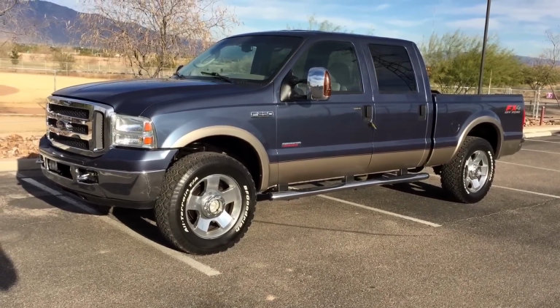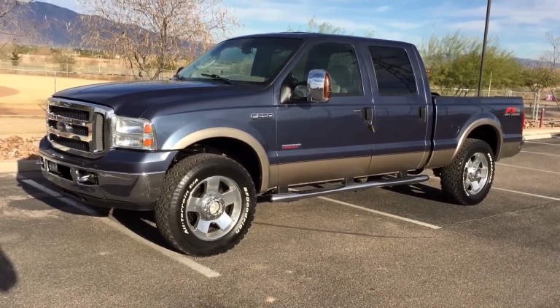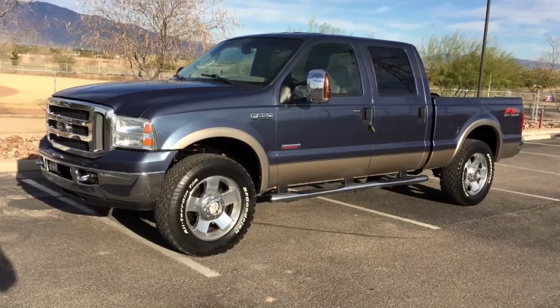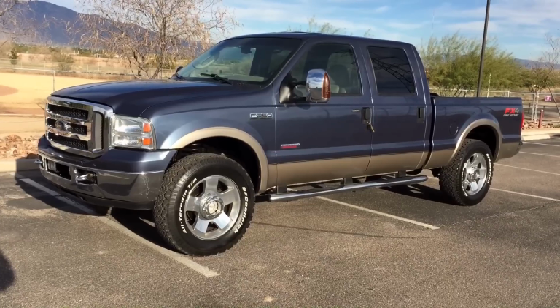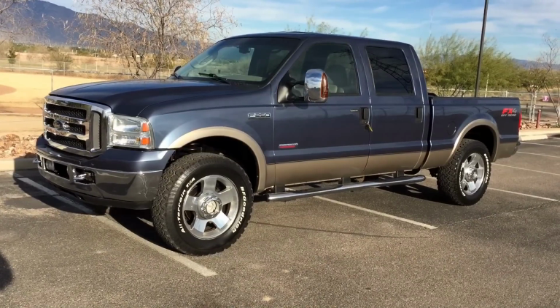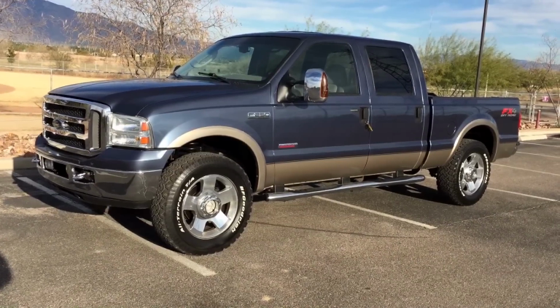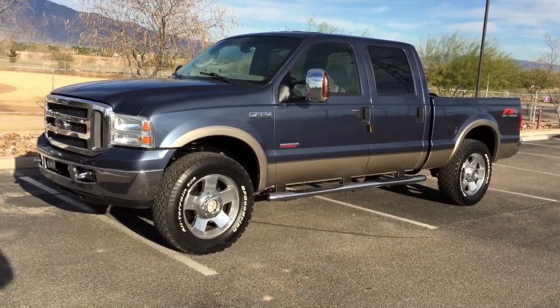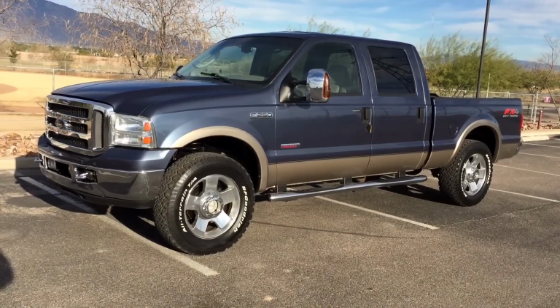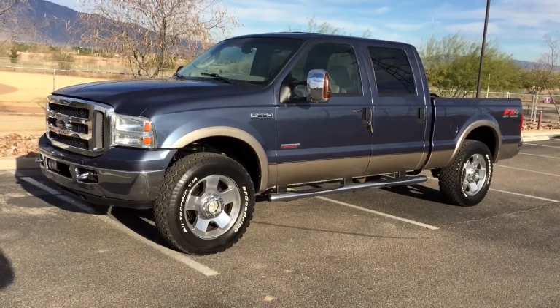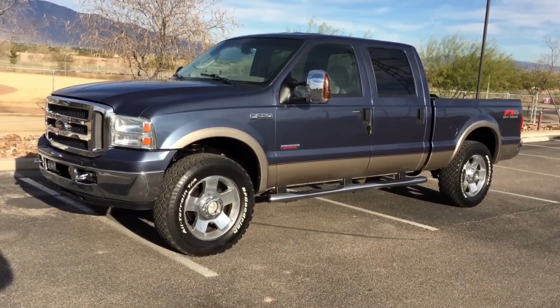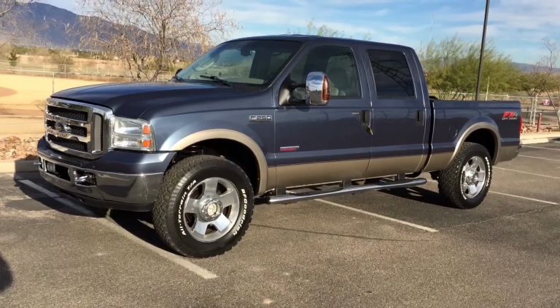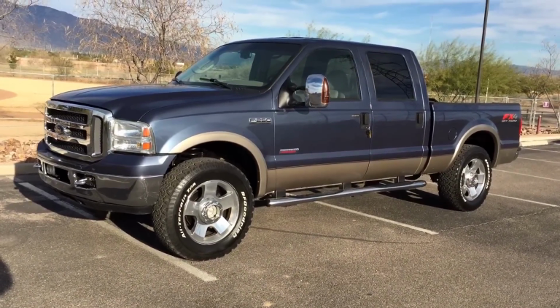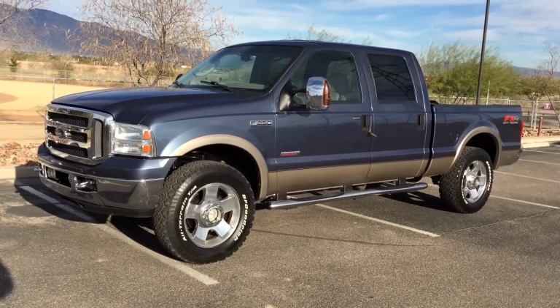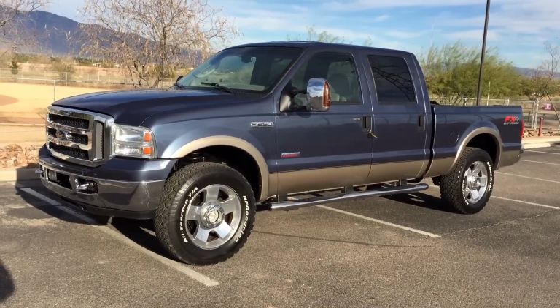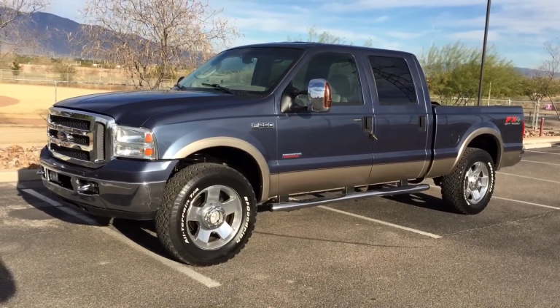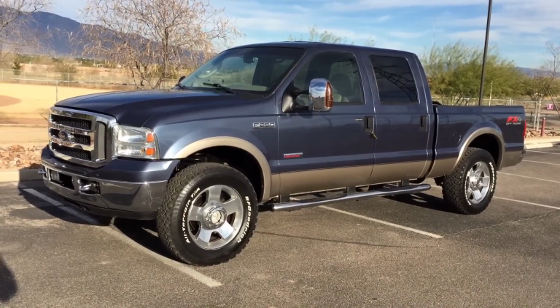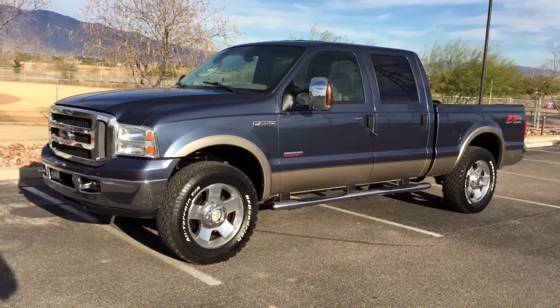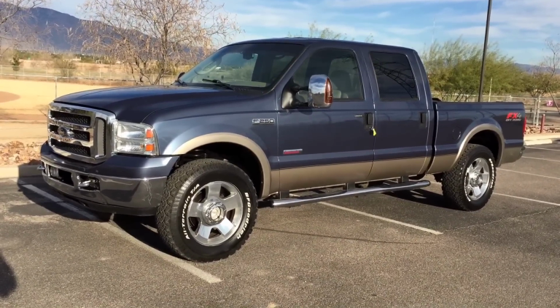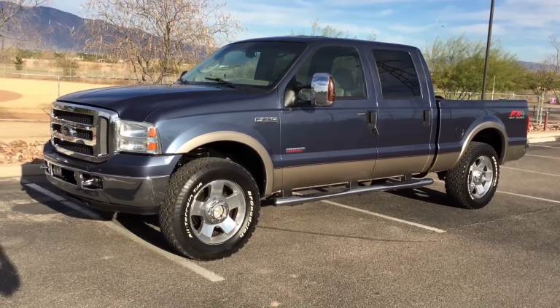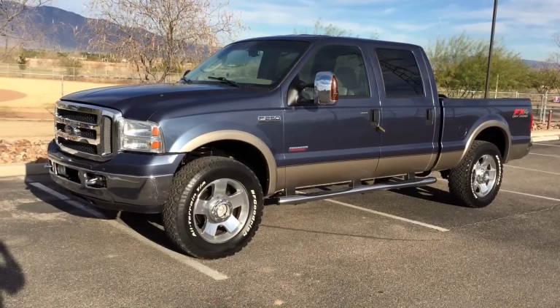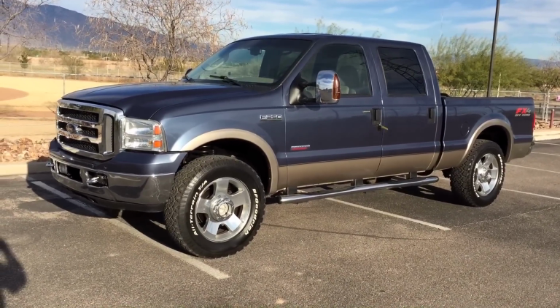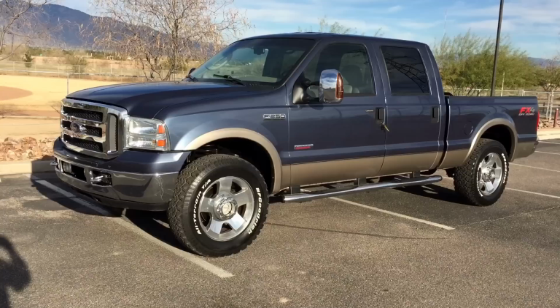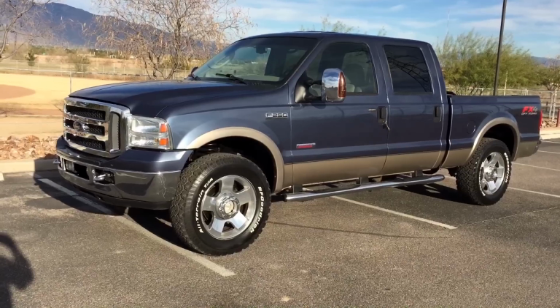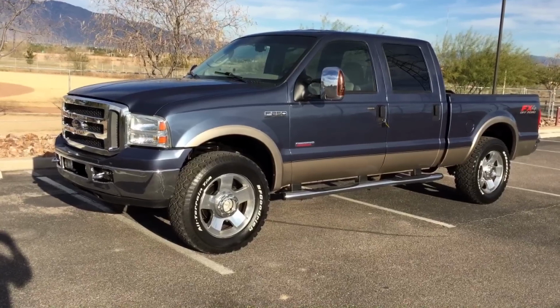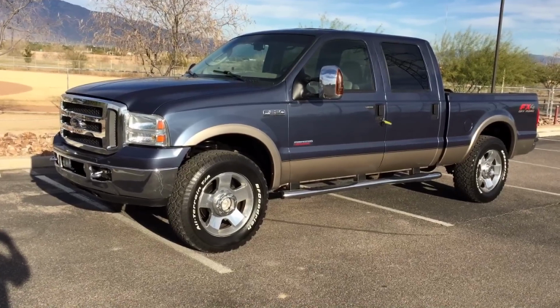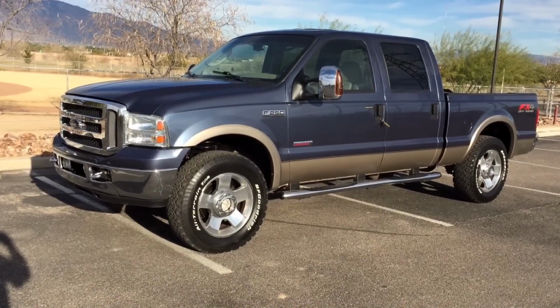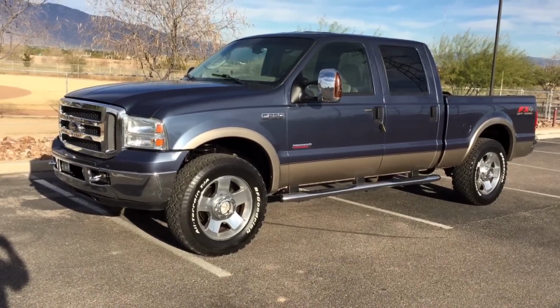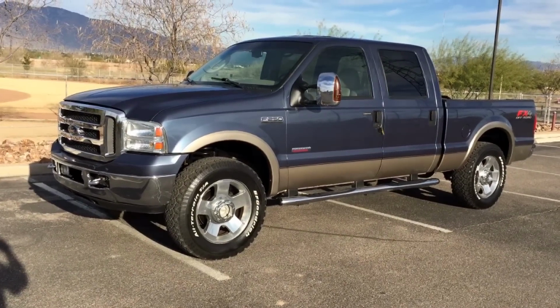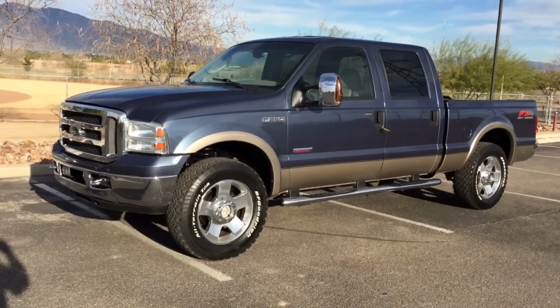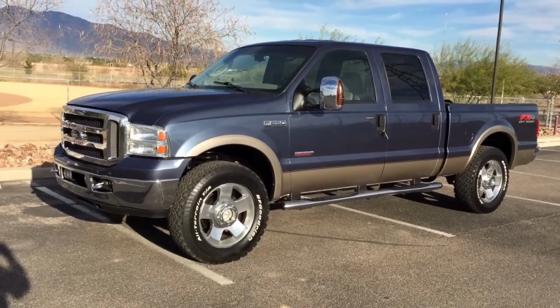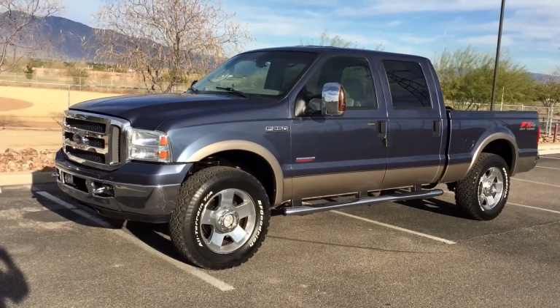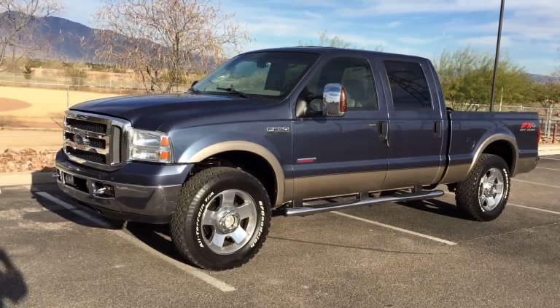This truck has 152,600 miles. It was a theft recovery purchase directly from an insurance company in Kansas City, Missouri. It is on a salvage title due to theft, not collision.